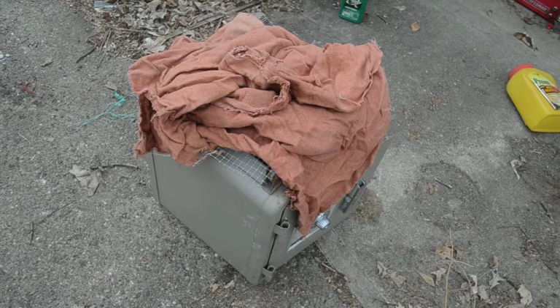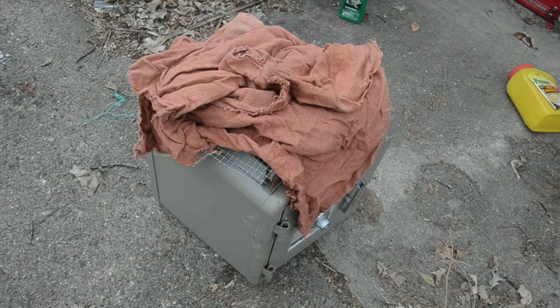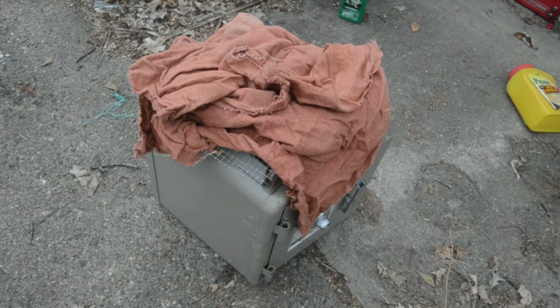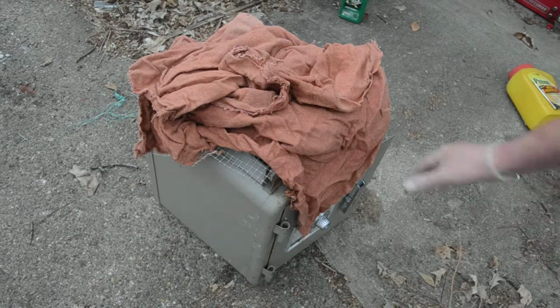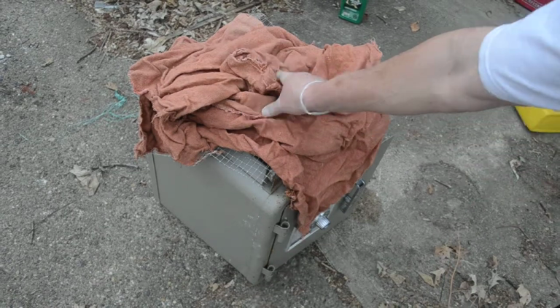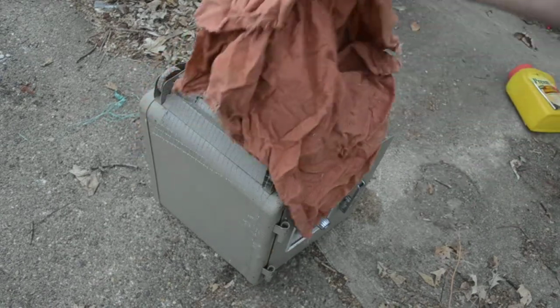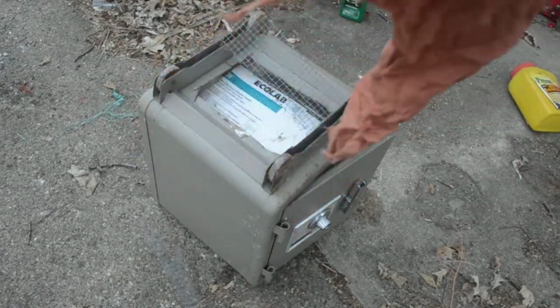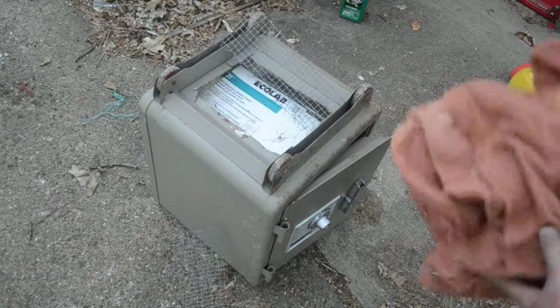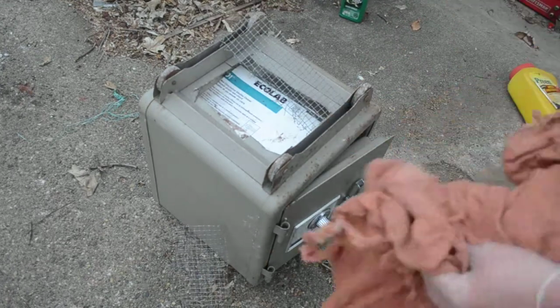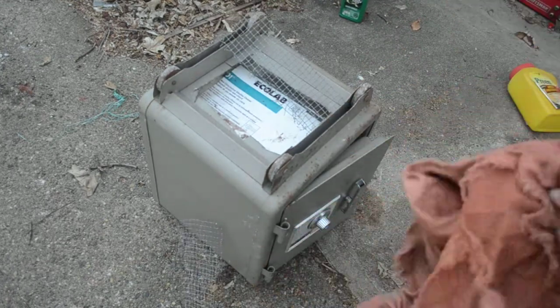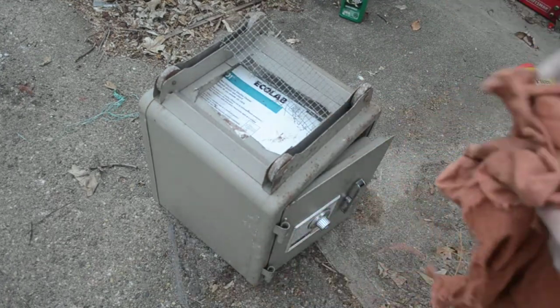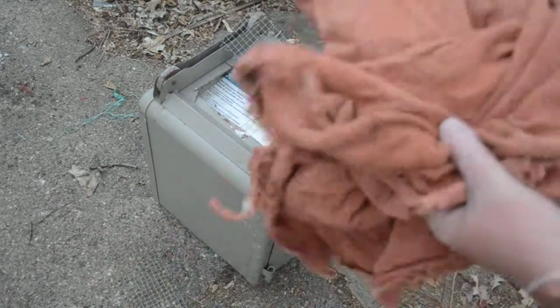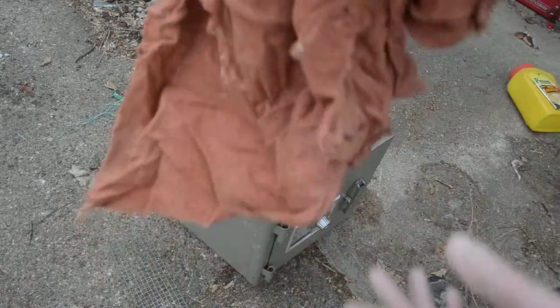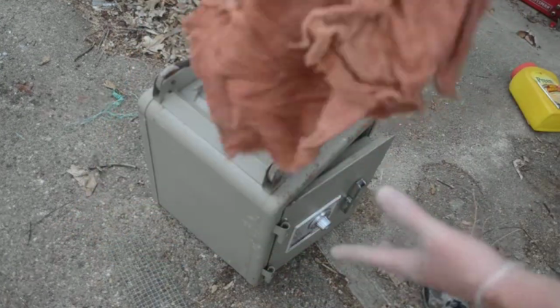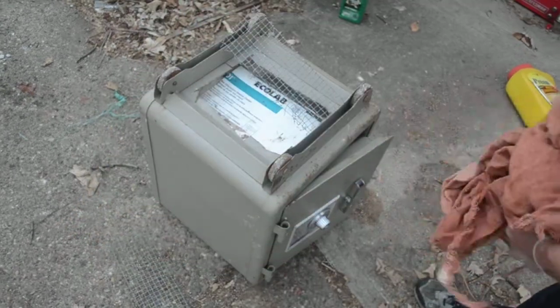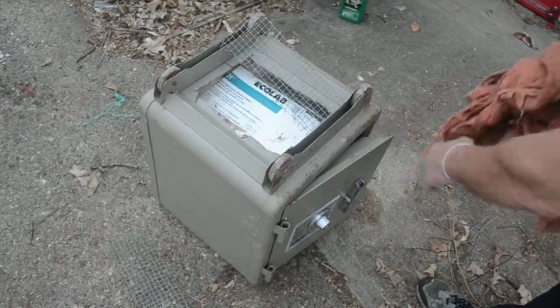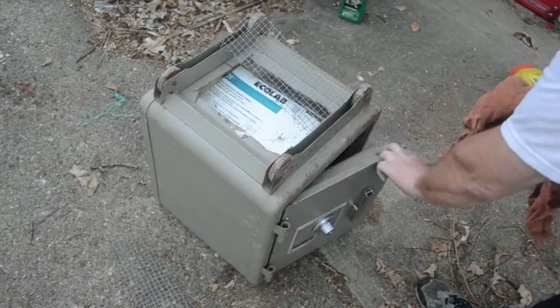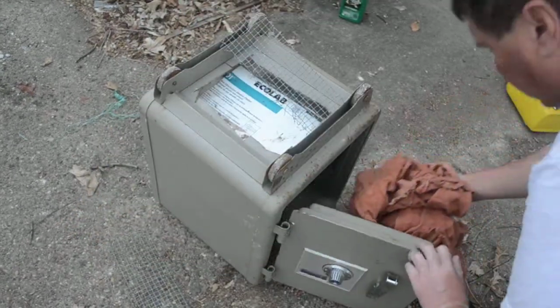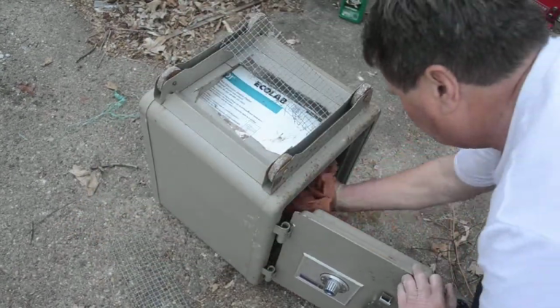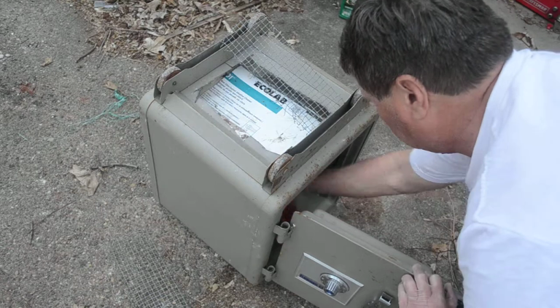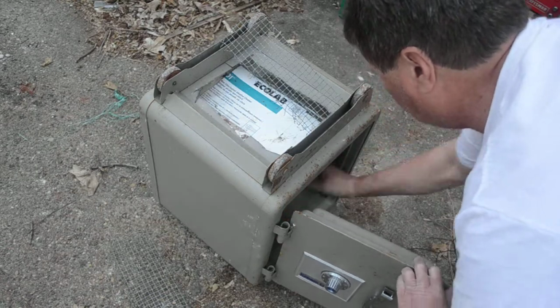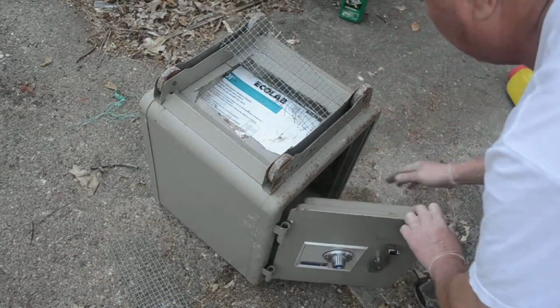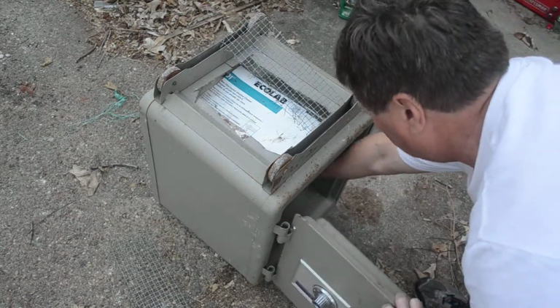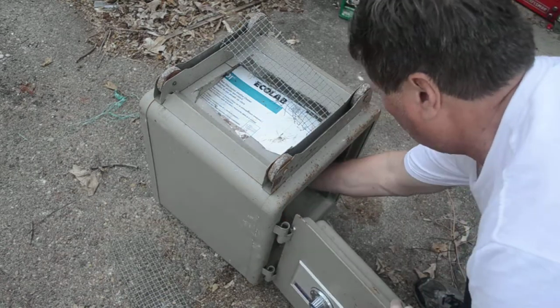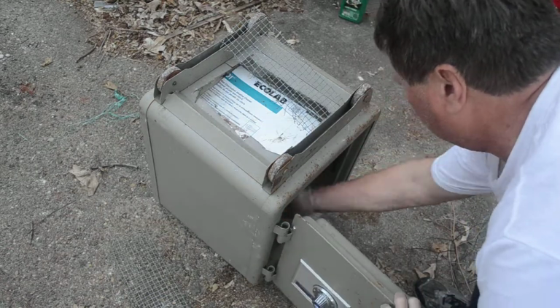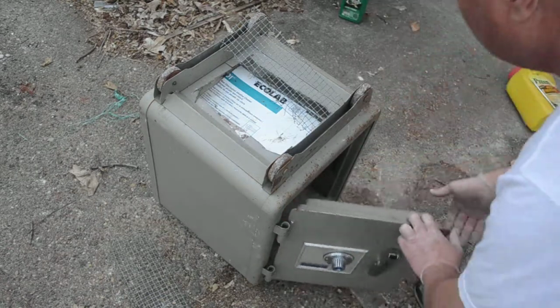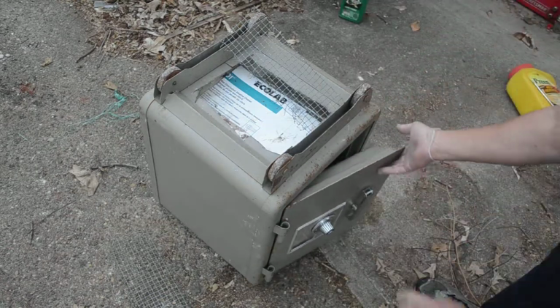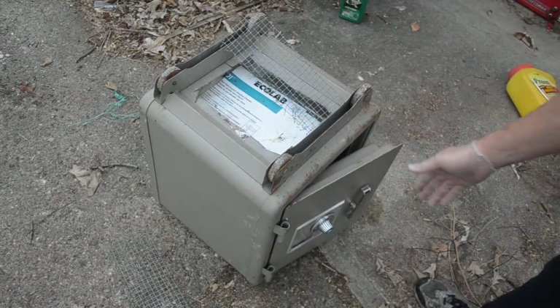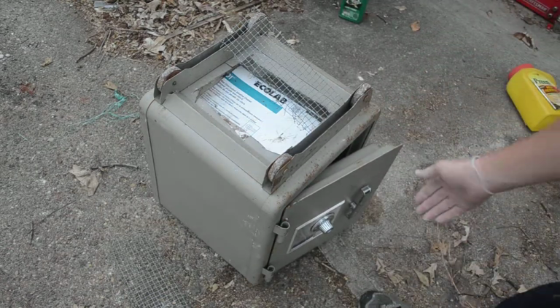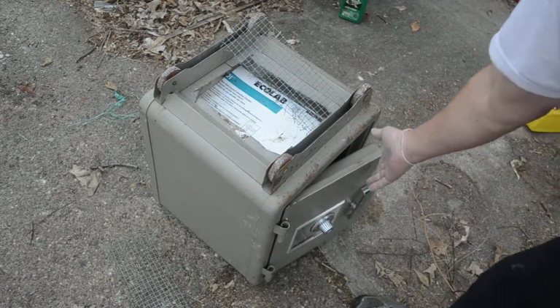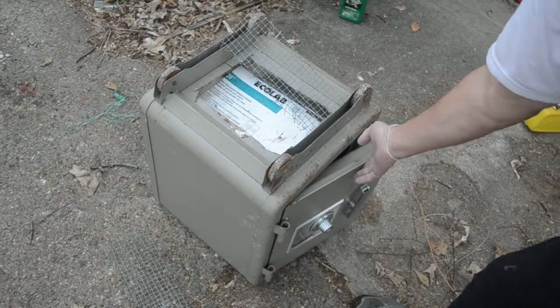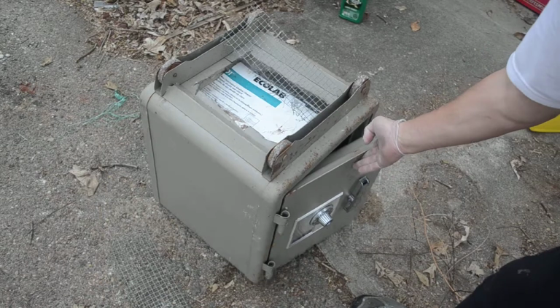This is the final stage of my SAFE project where I replace the base. First, what I'm going to do is take an old piece of cloth and put it inside. I do that just in case some of the concrete drips.